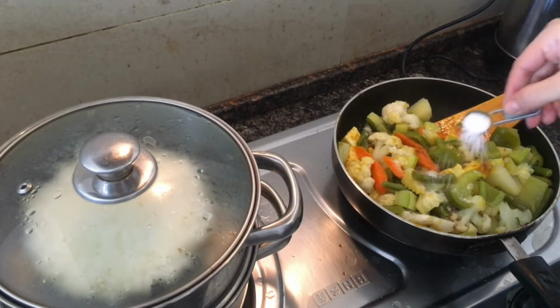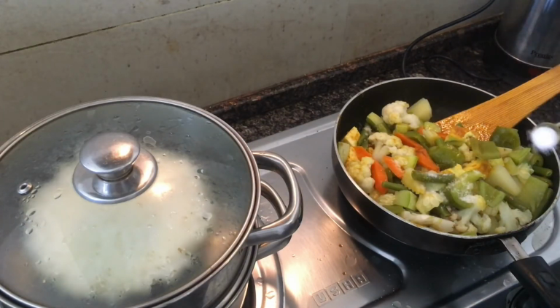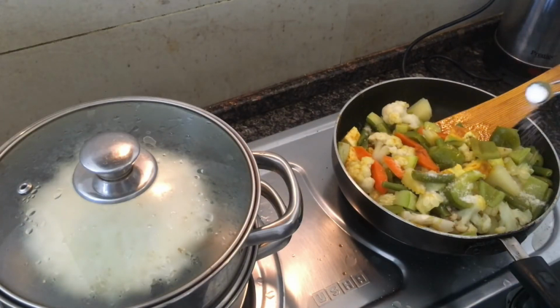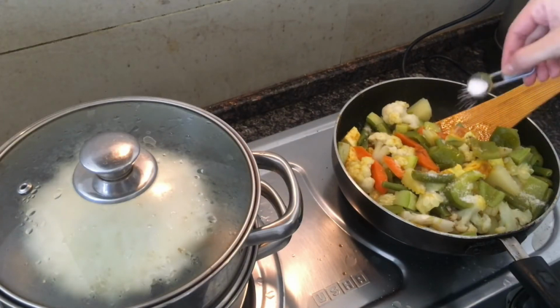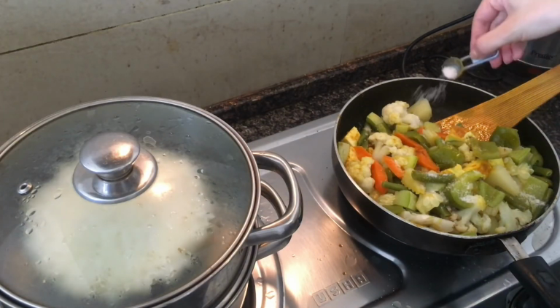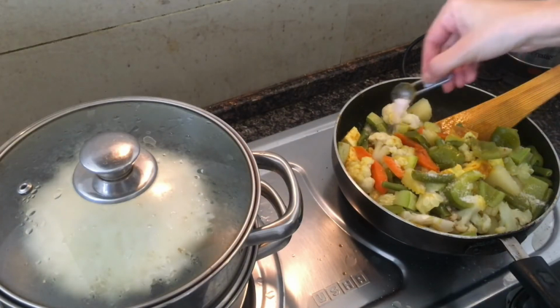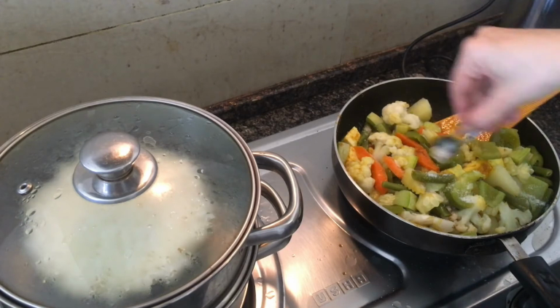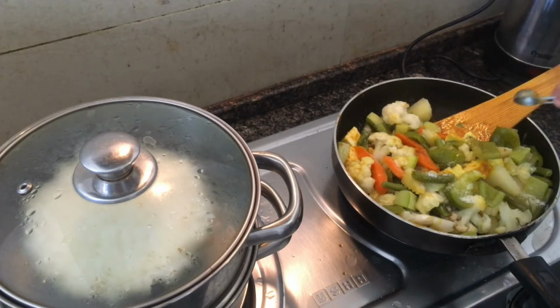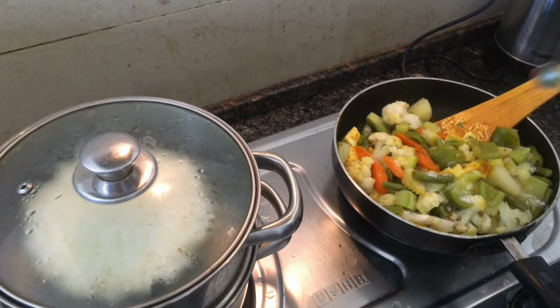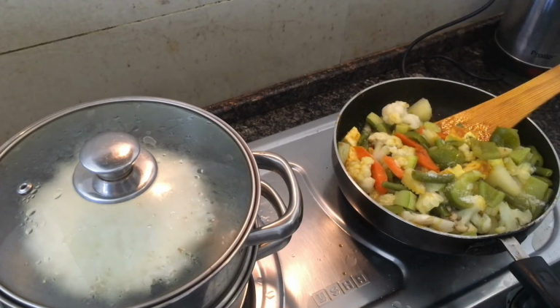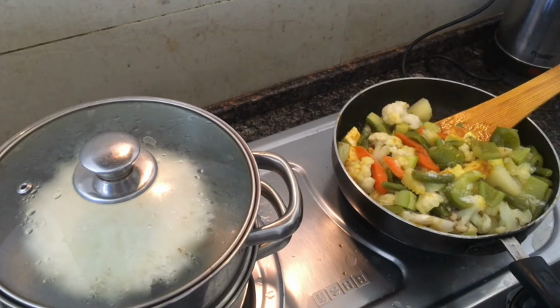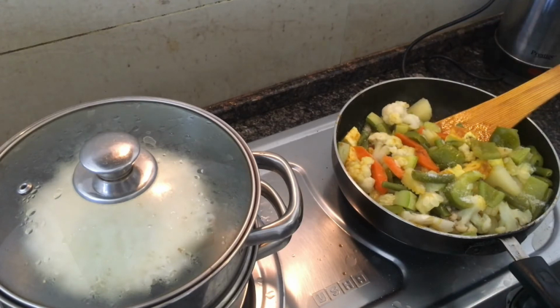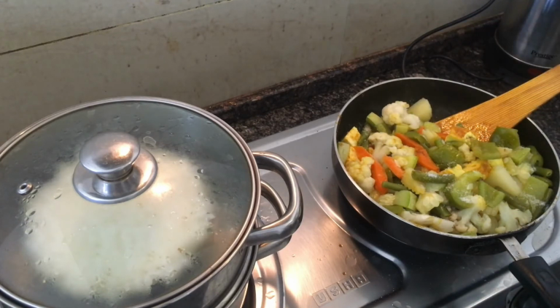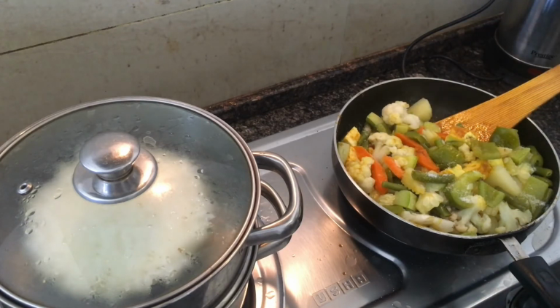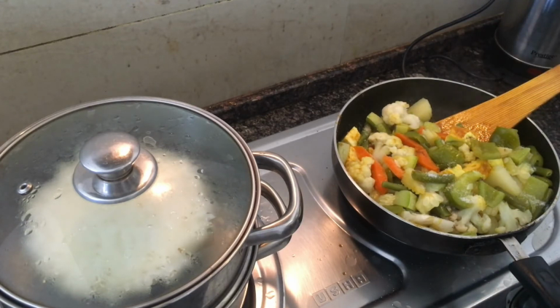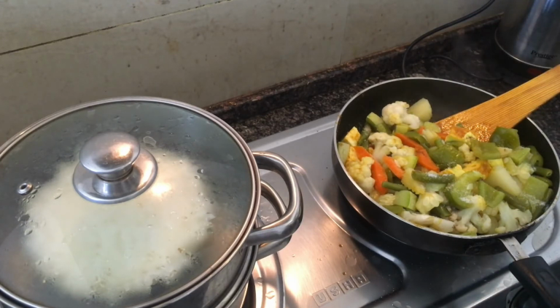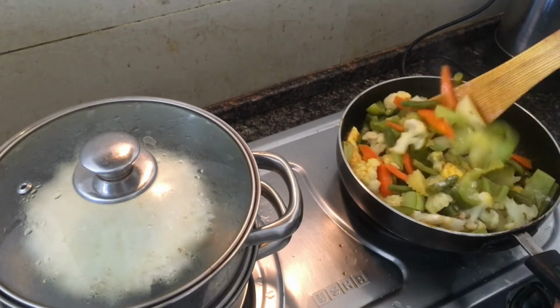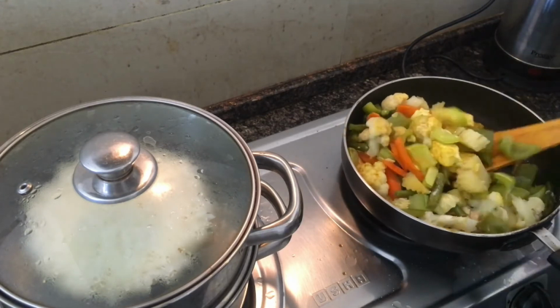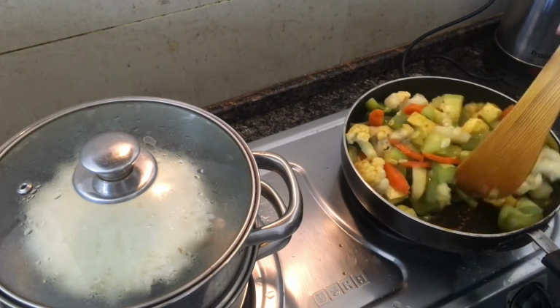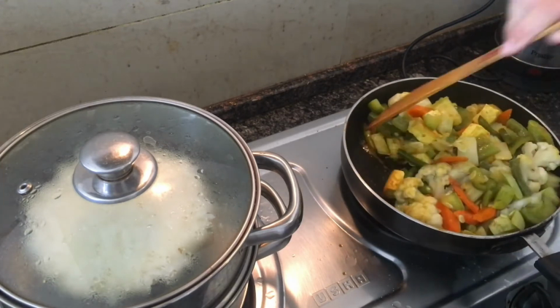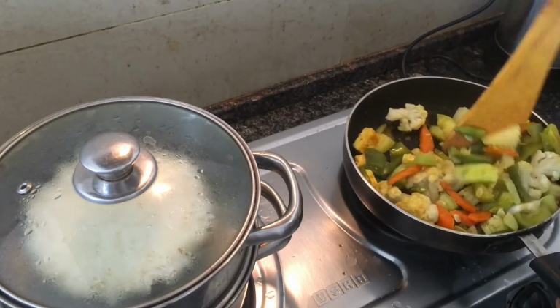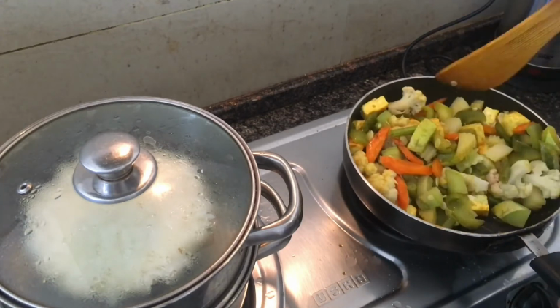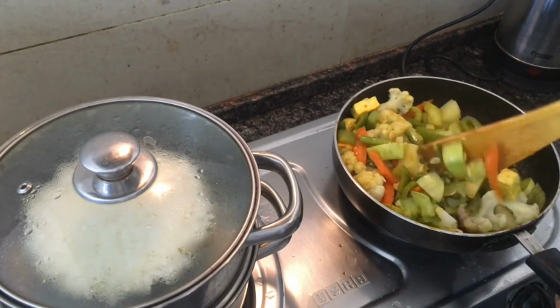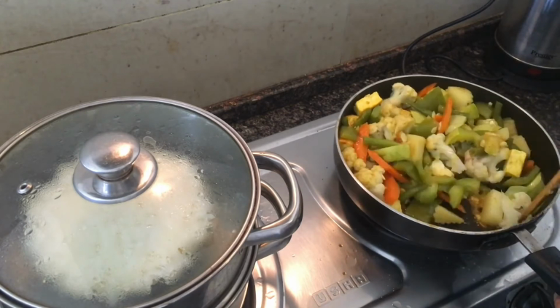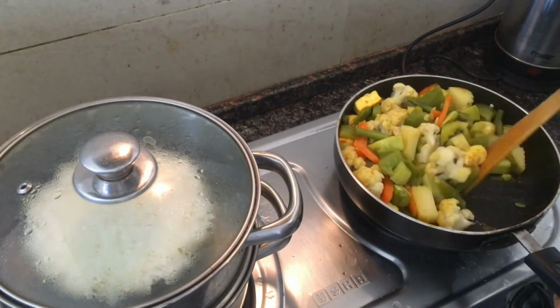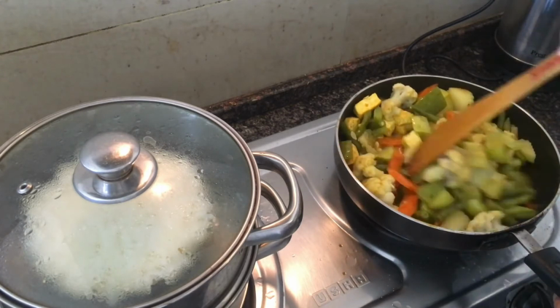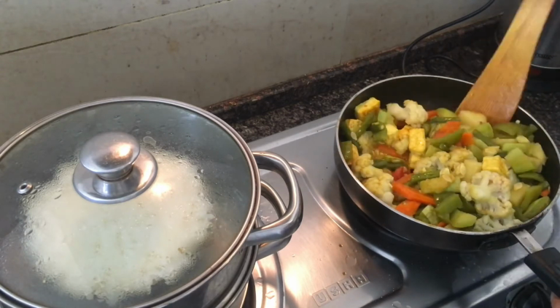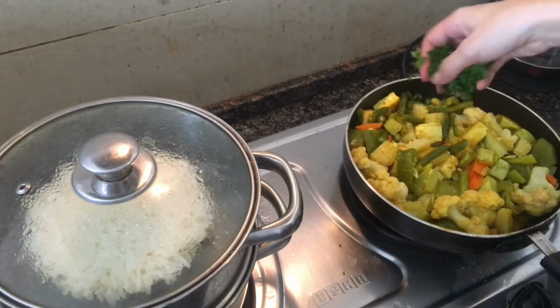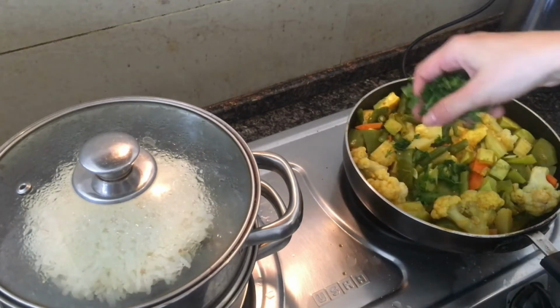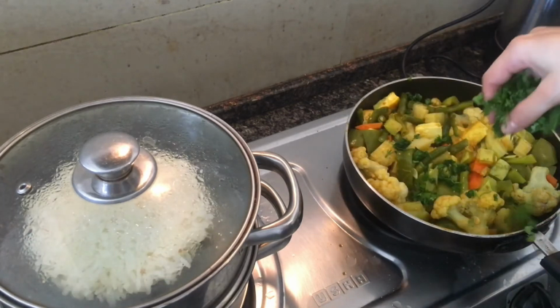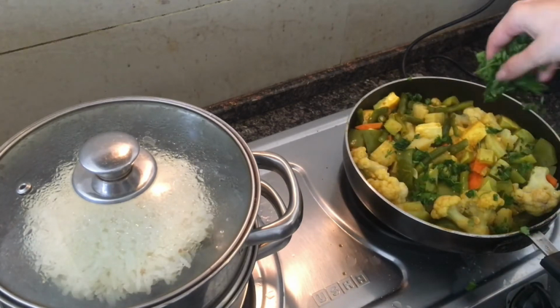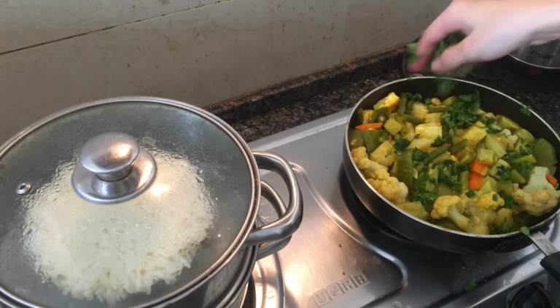Mix the vegetables with paneer and add some salt. Finally sprinkle with coriander and that's it — our first dish is done.